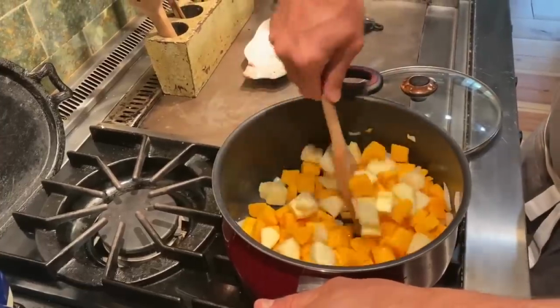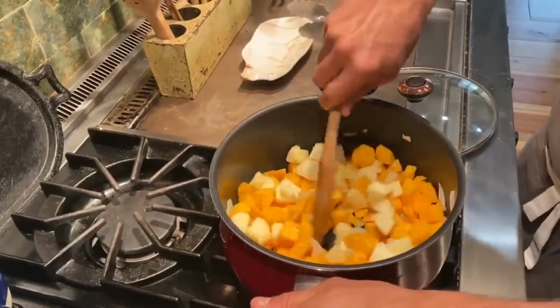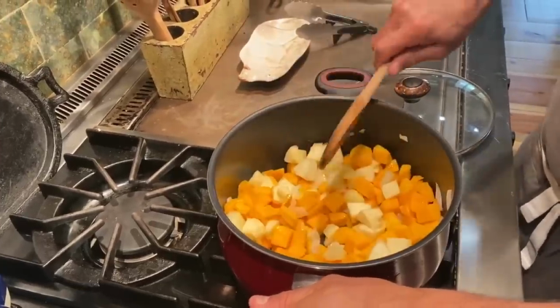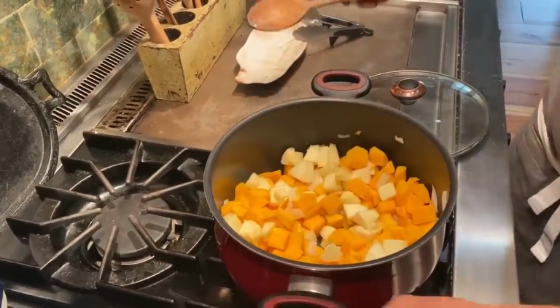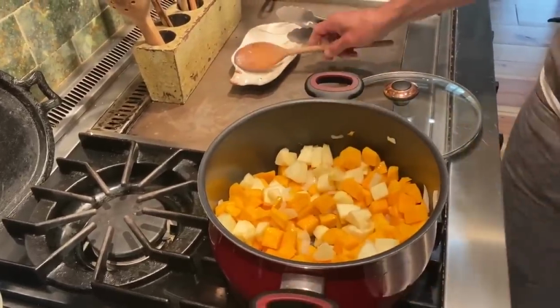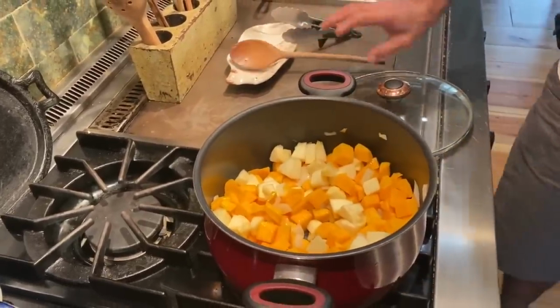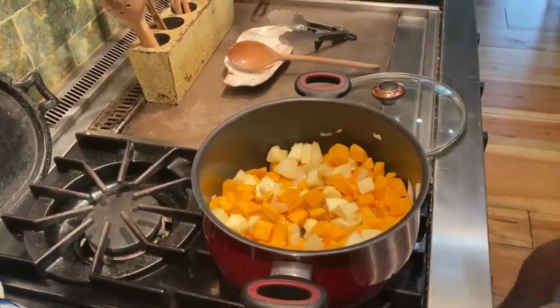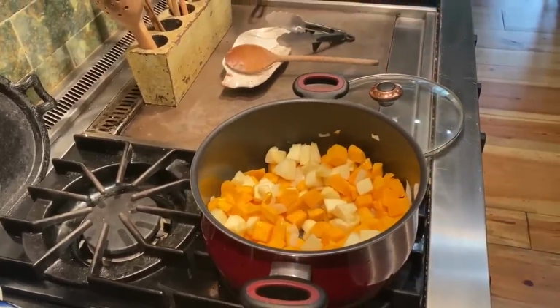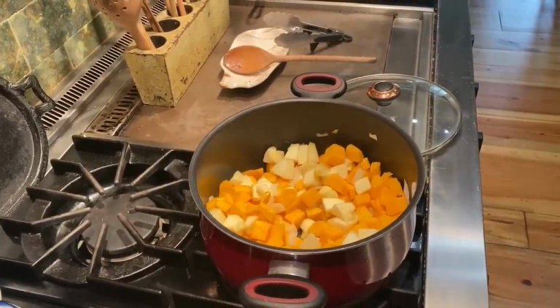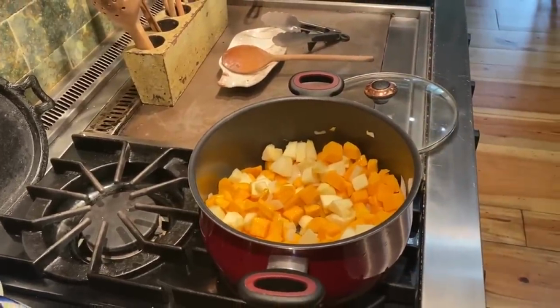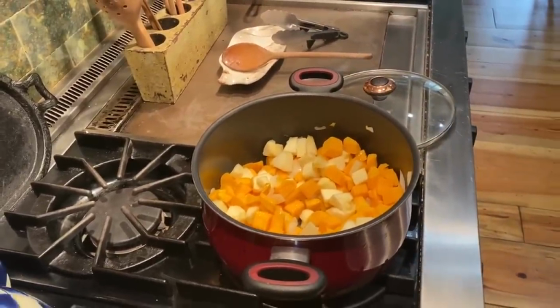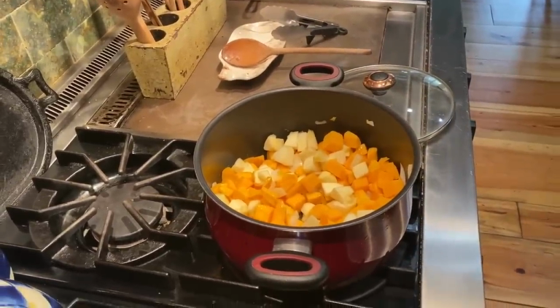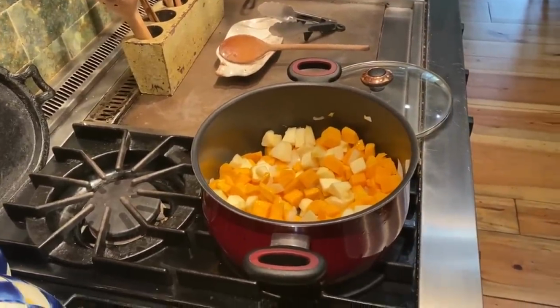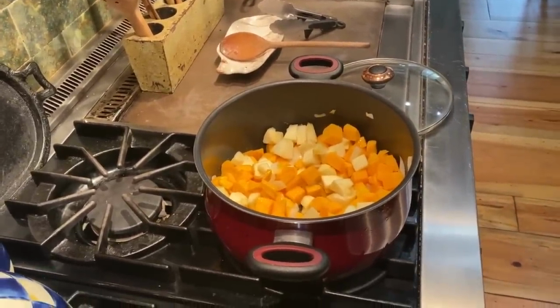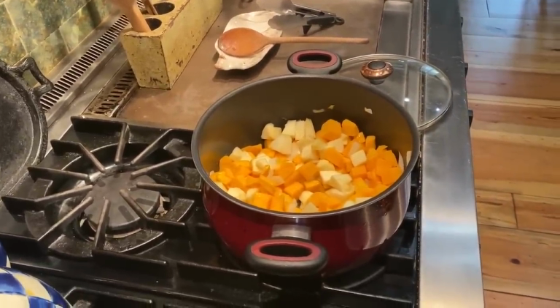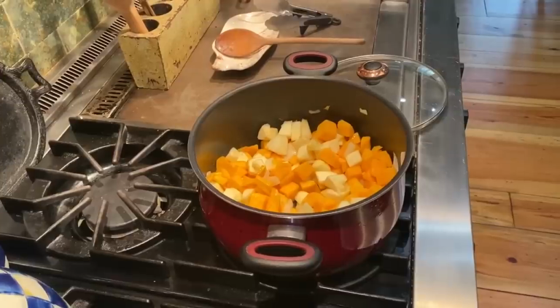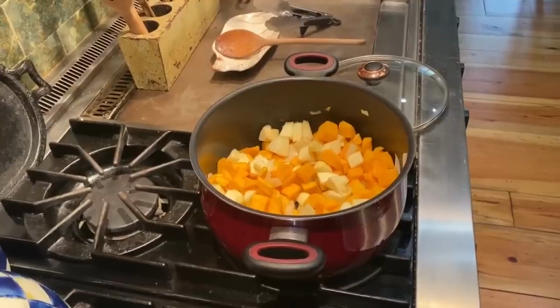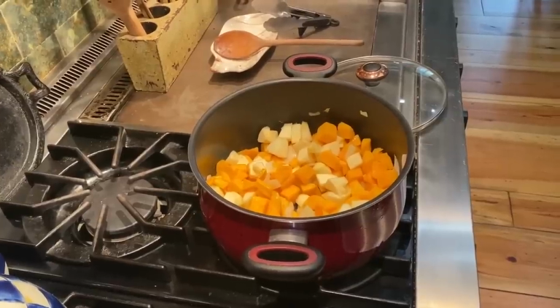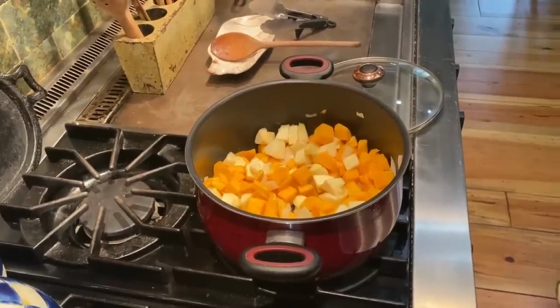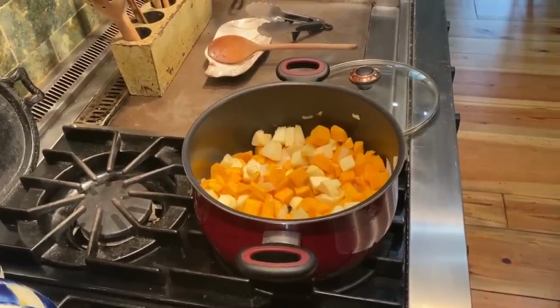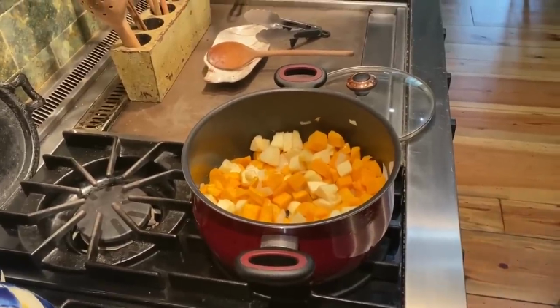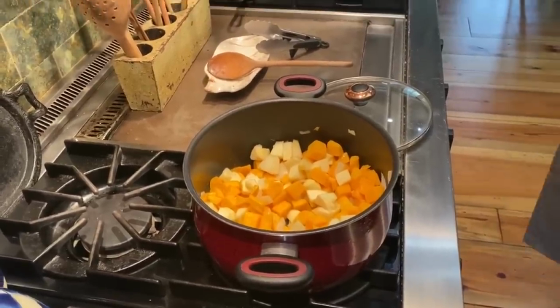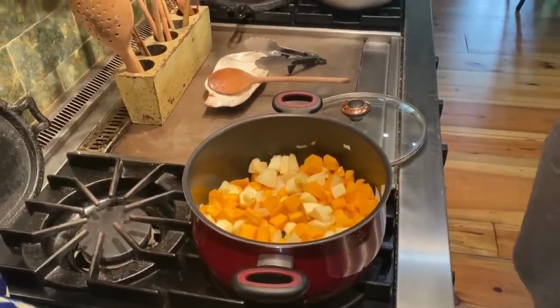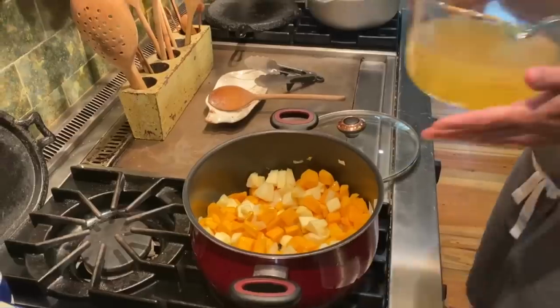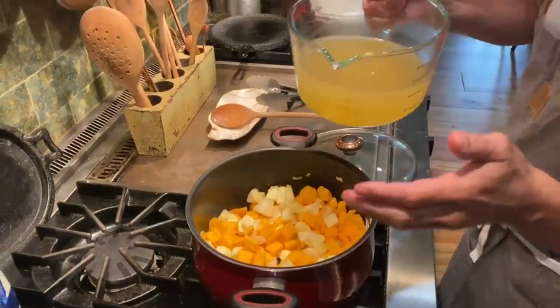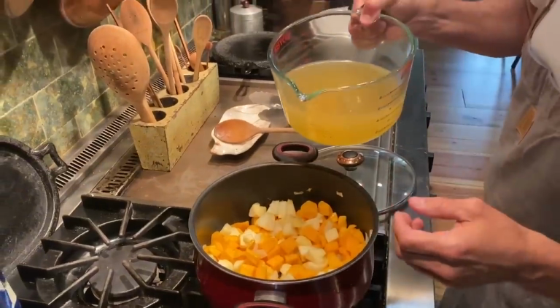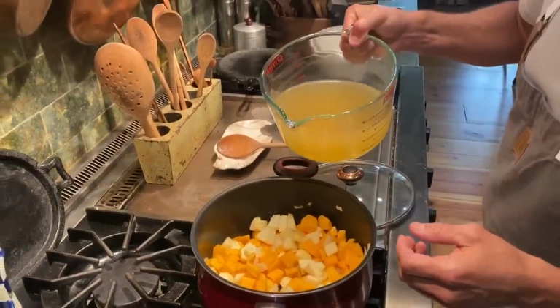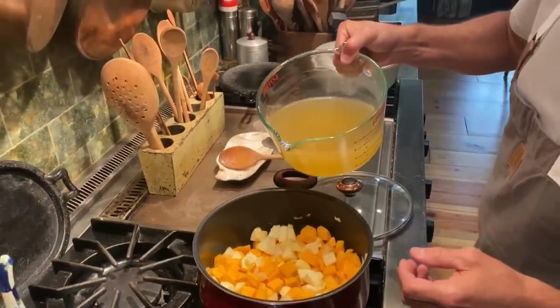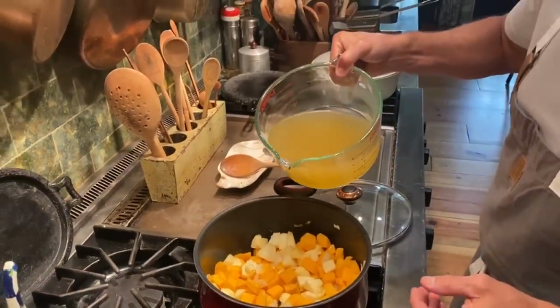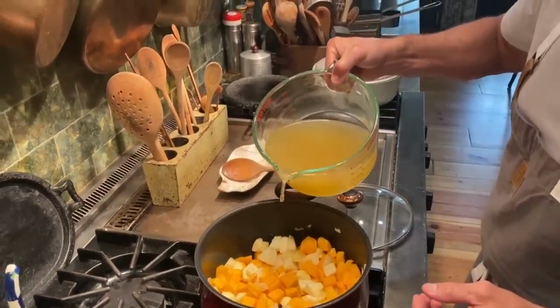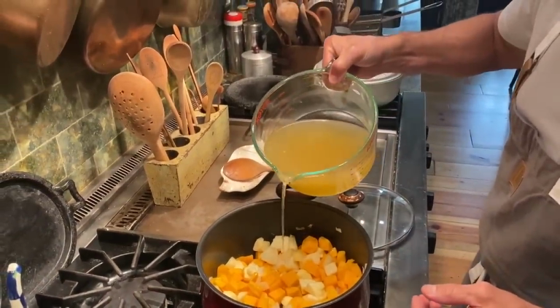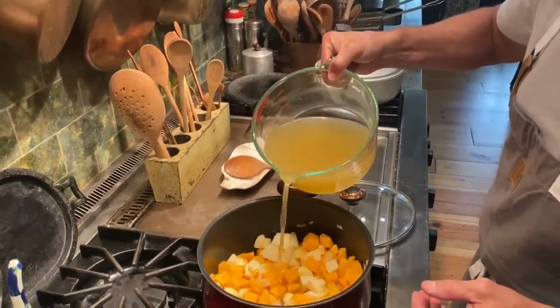And then one more thing: I'm going to add to that five cups of low-sodium chicken broth.